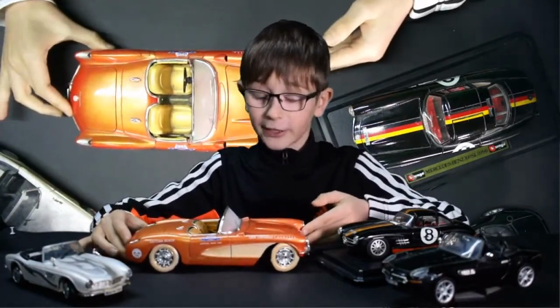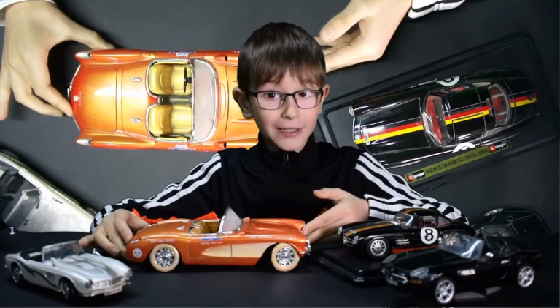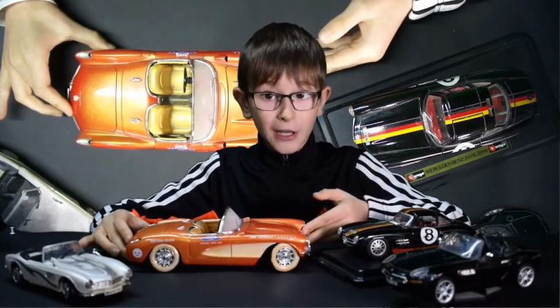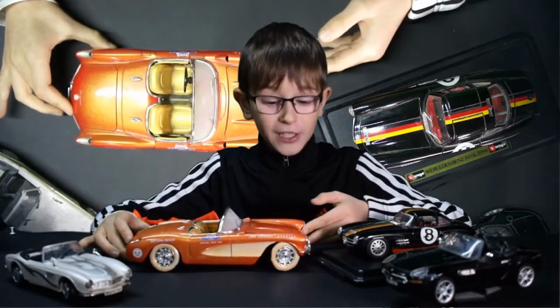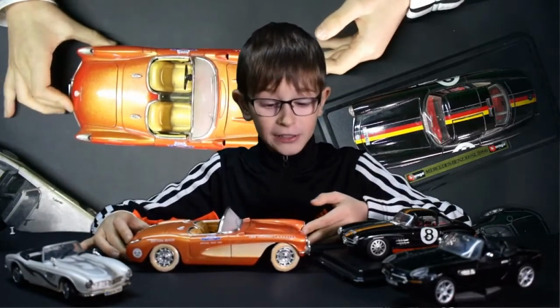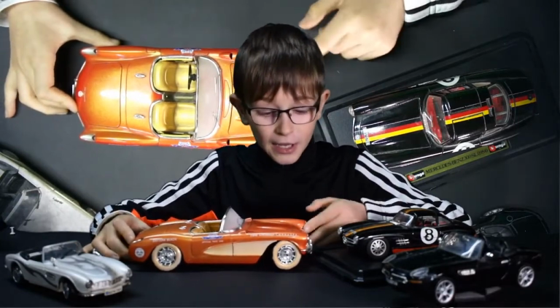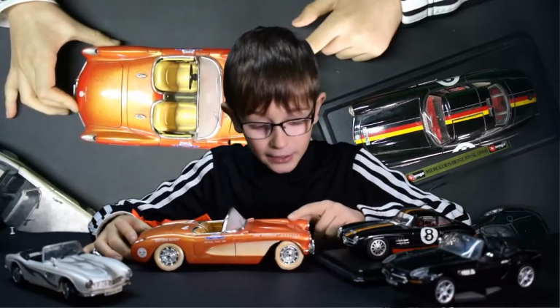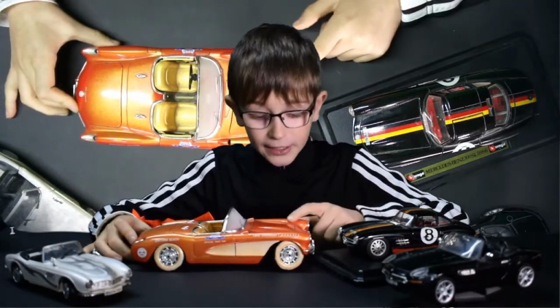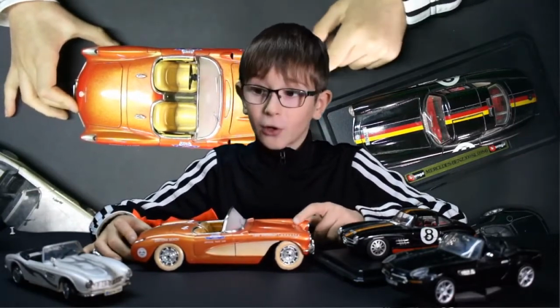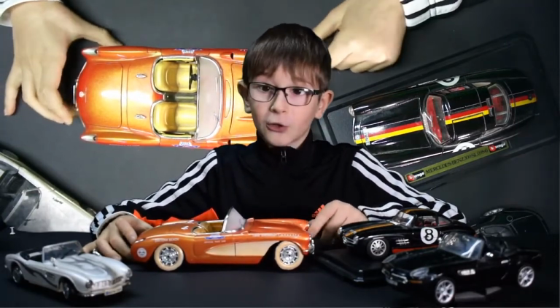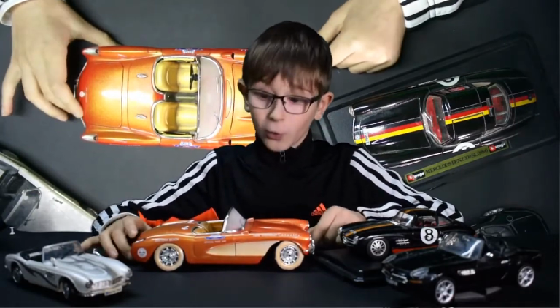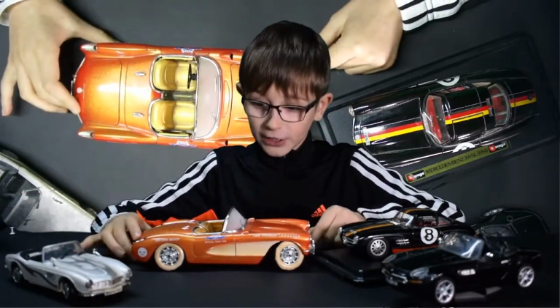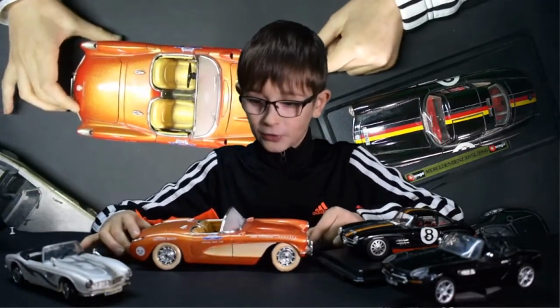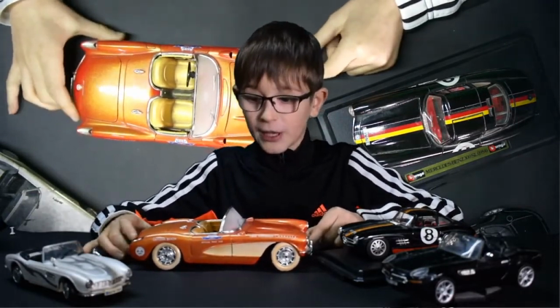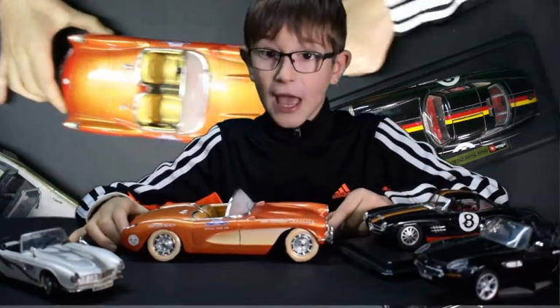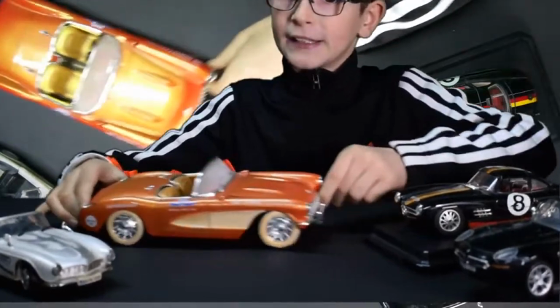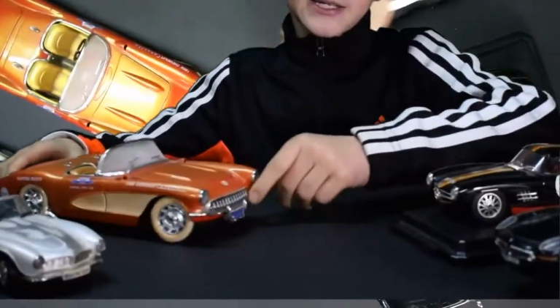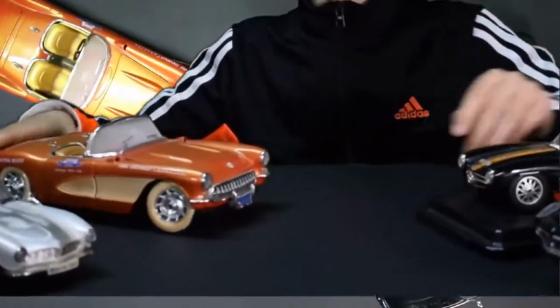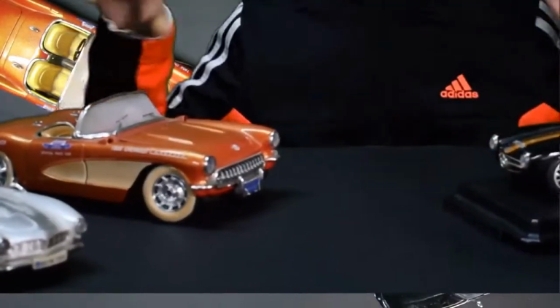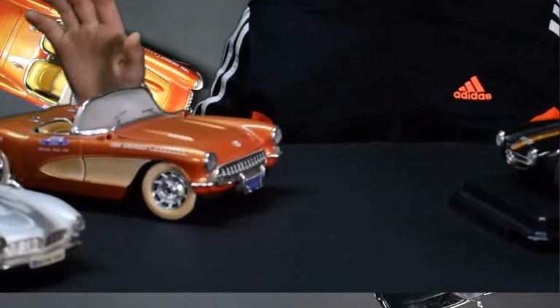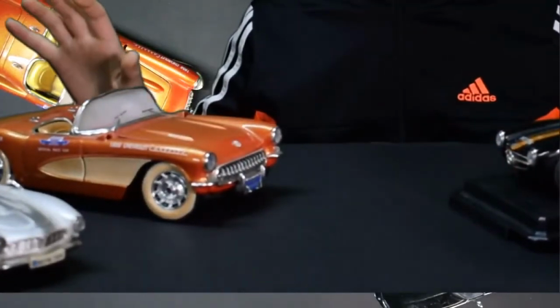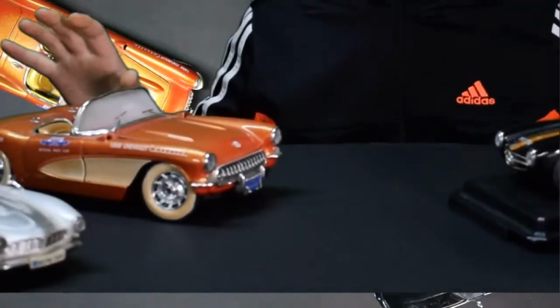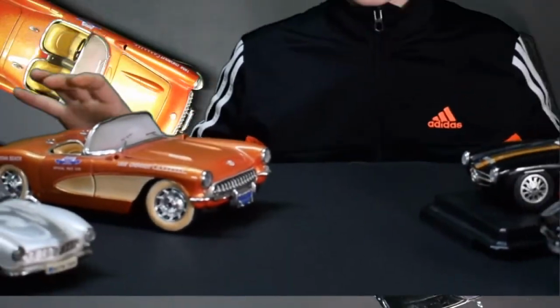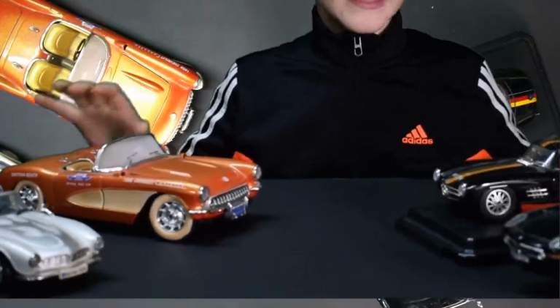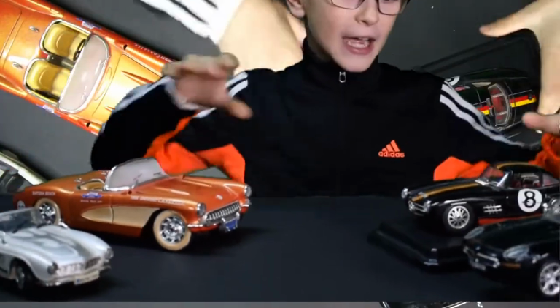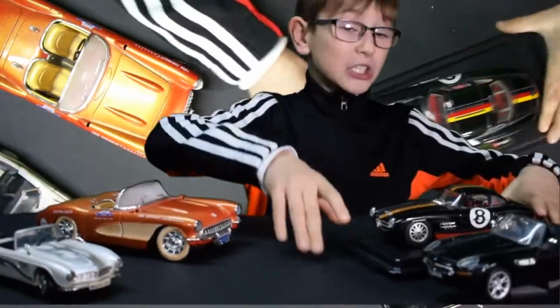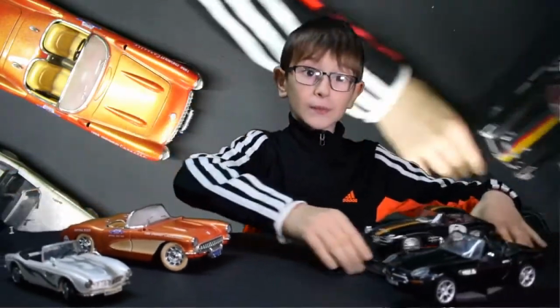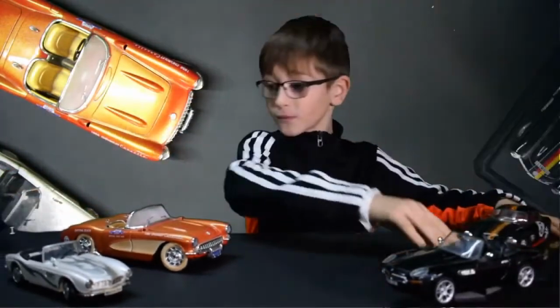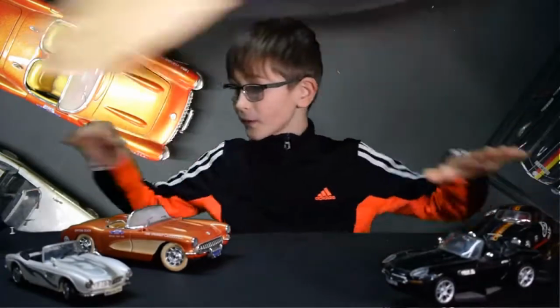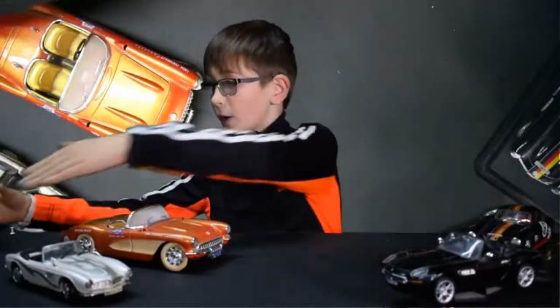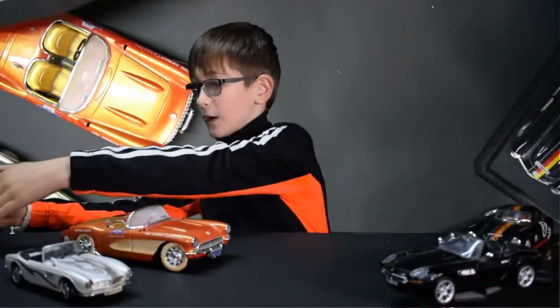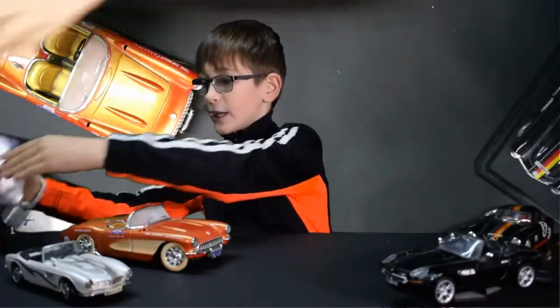For me it looks like orange and gold, but comment down below what do you think it looks like — red and gold or orange and gold?